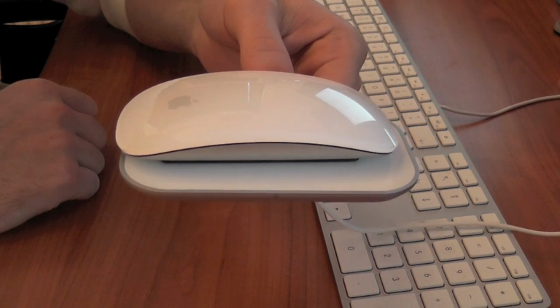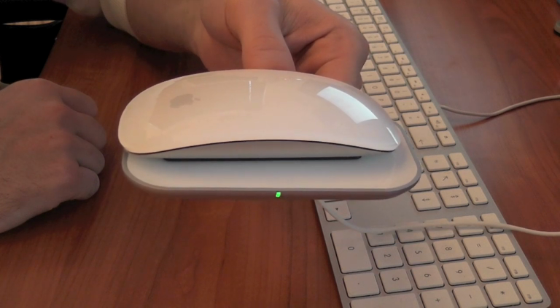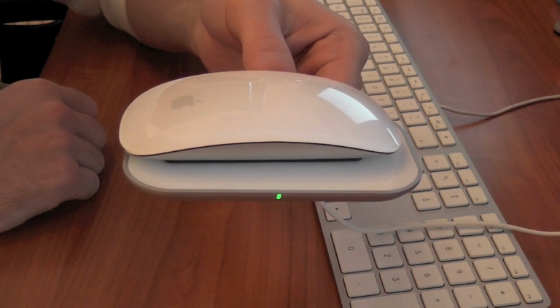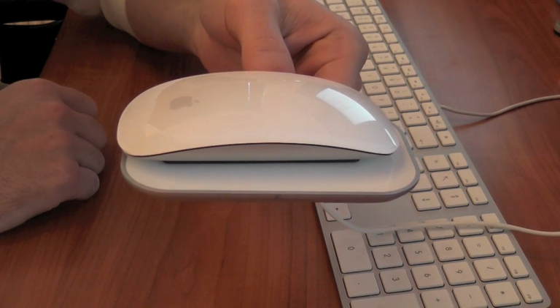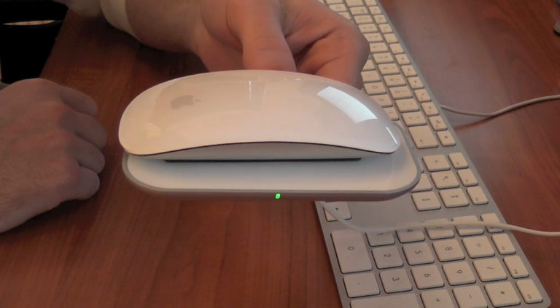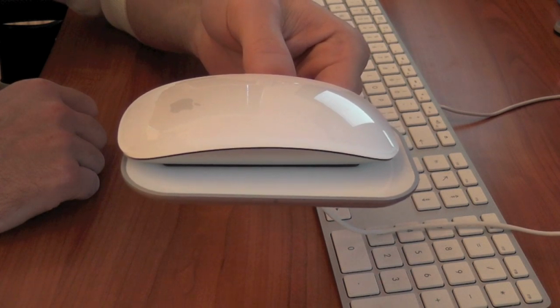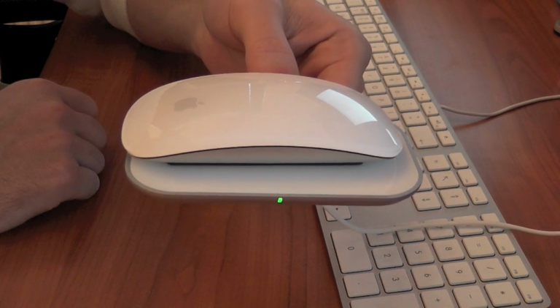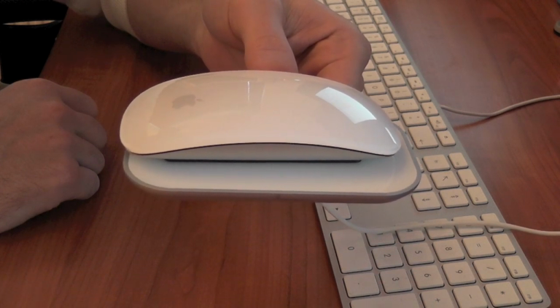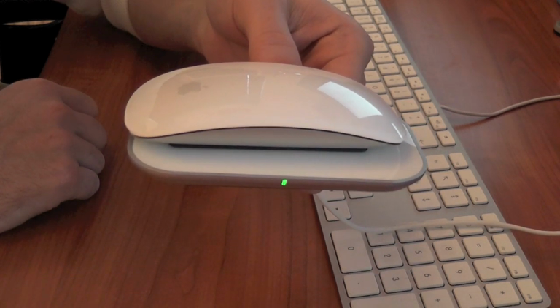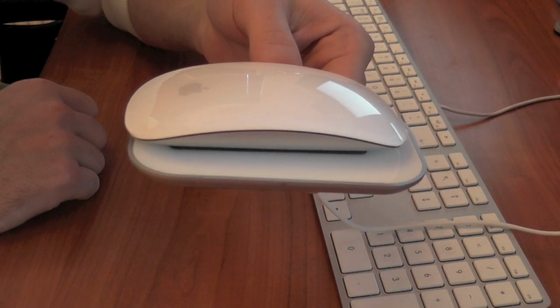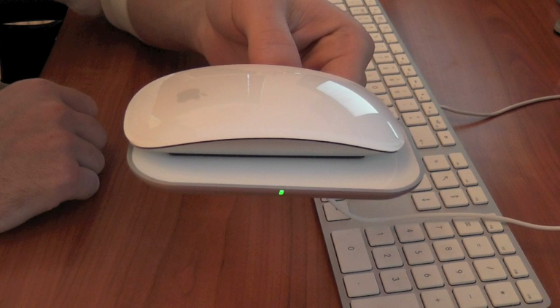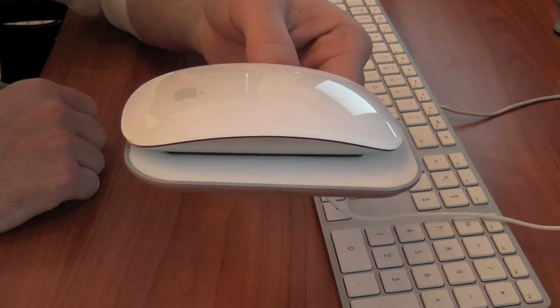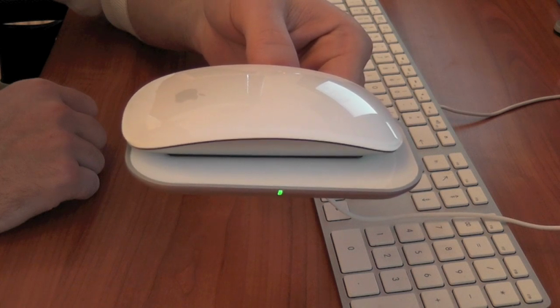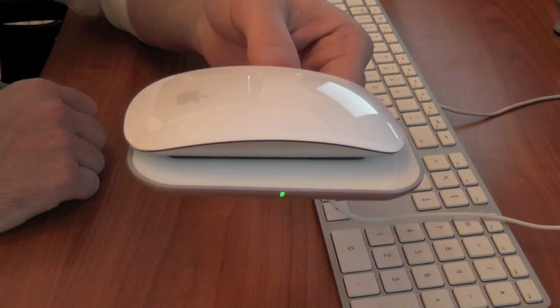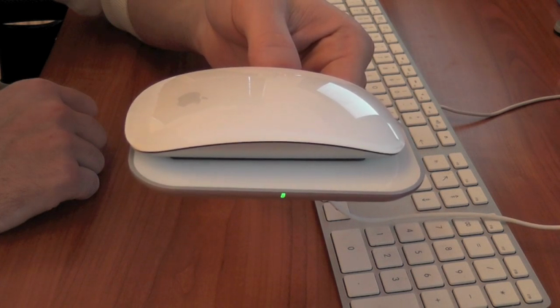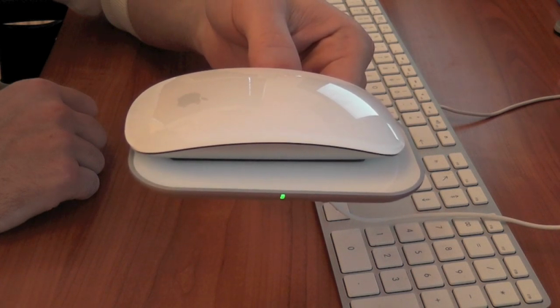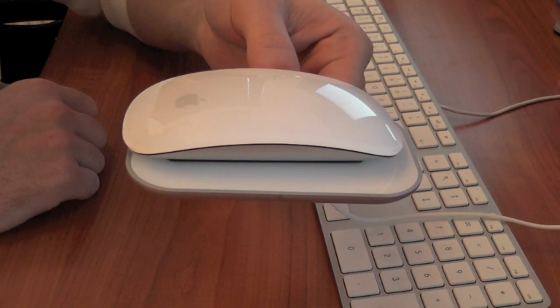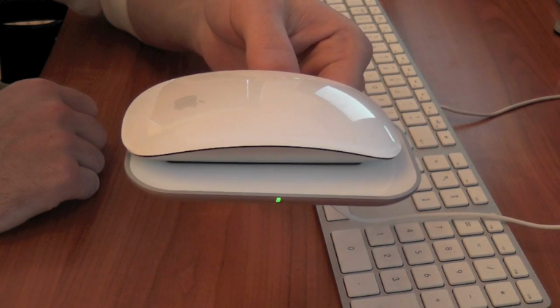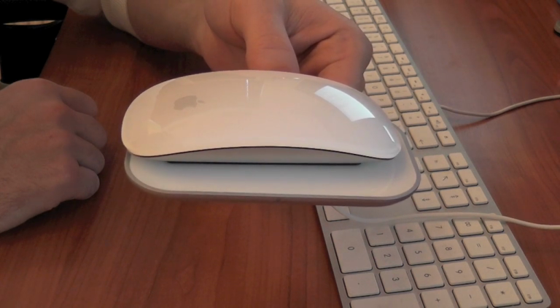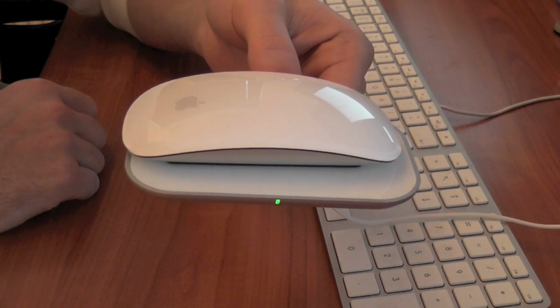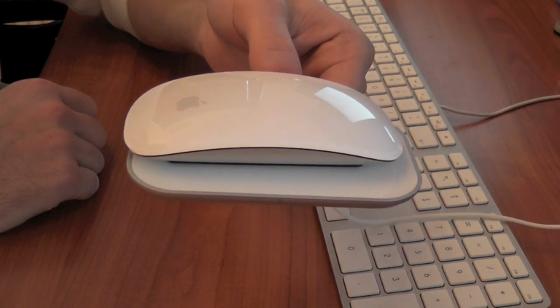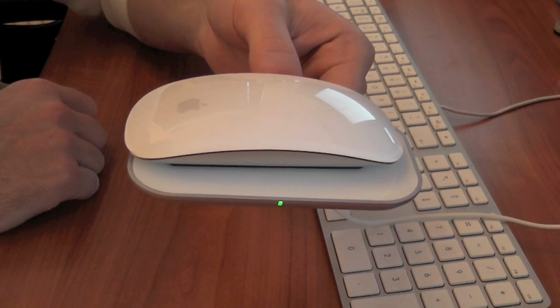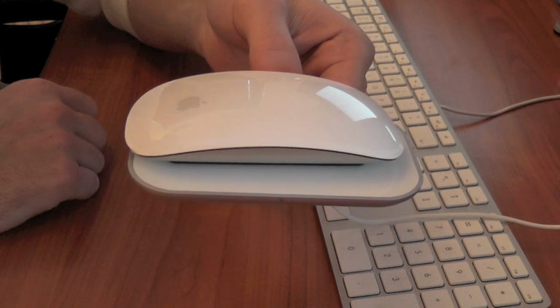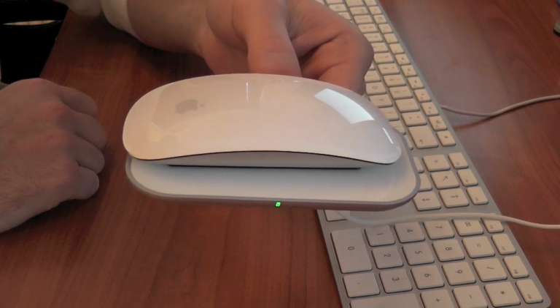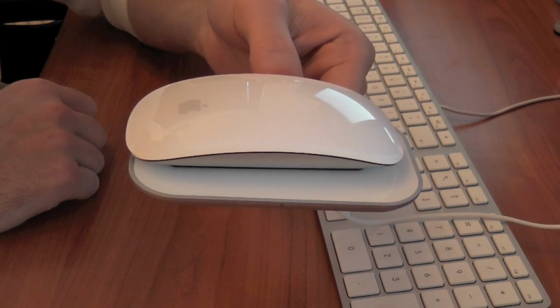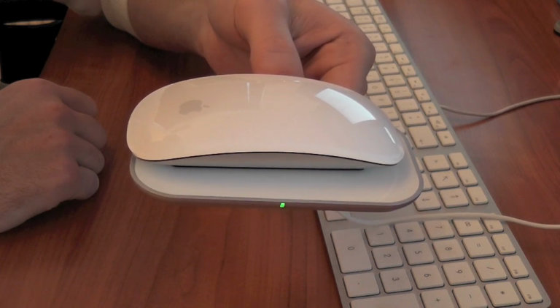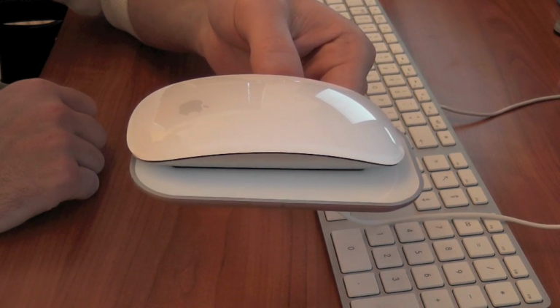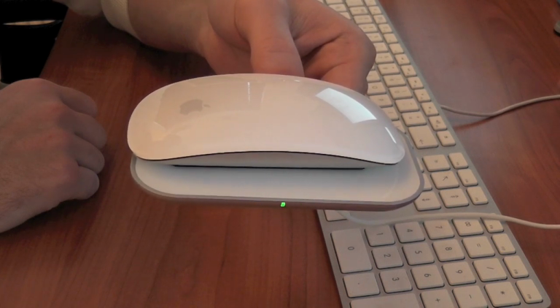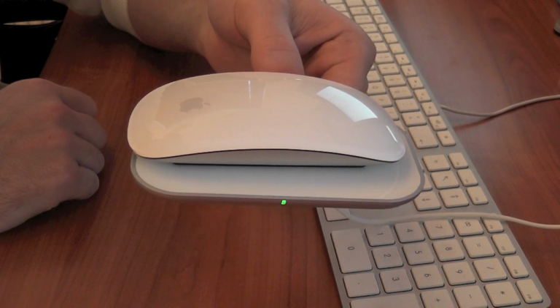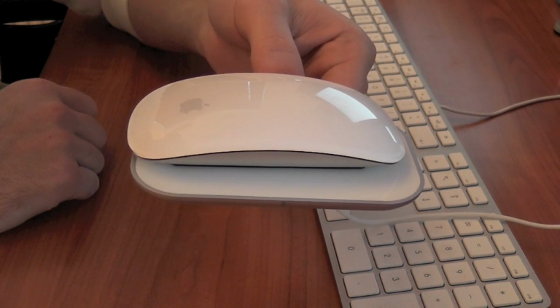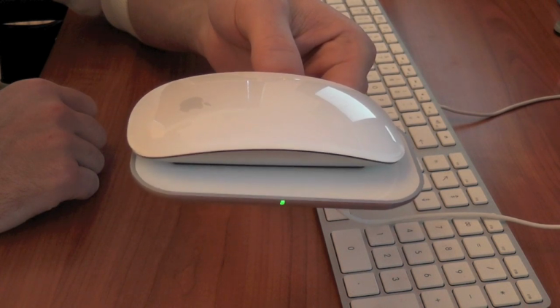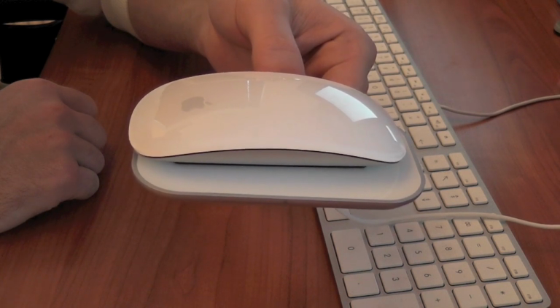Positive points about this product: it looks nice, it looks good, it's made very well. The charging time in my experience has been around 4 to 6 hours to go from about 4 or 5% all the way back up to a full charge.